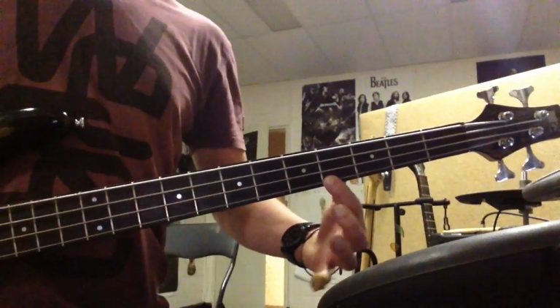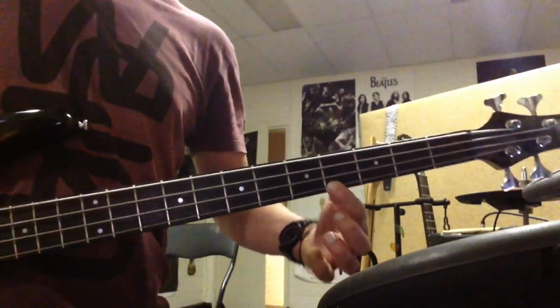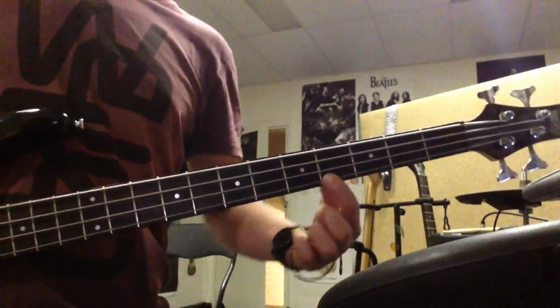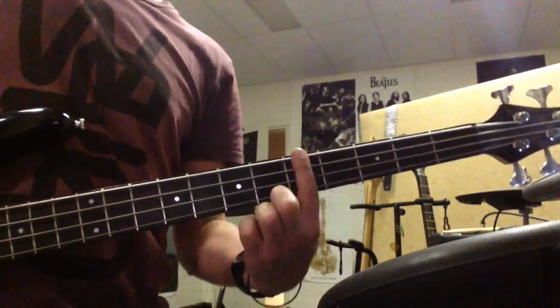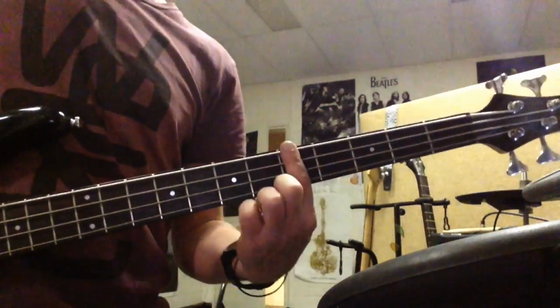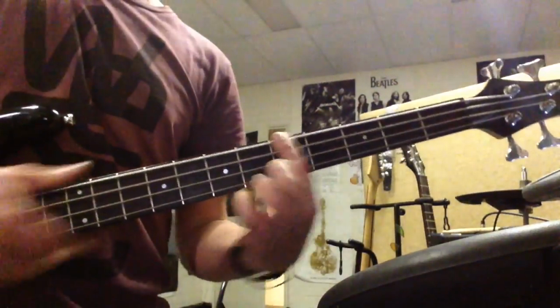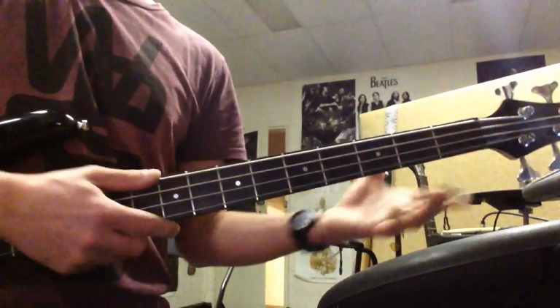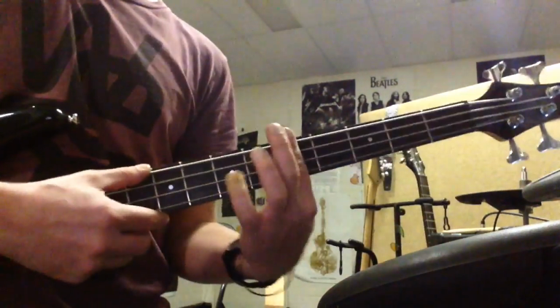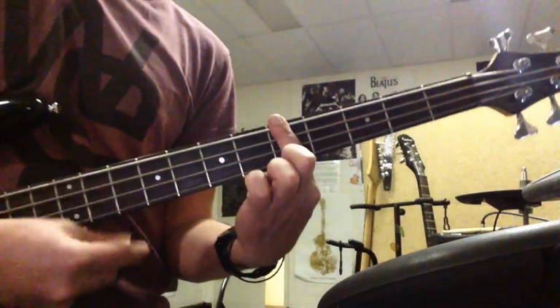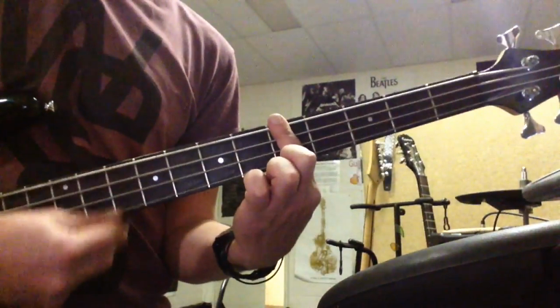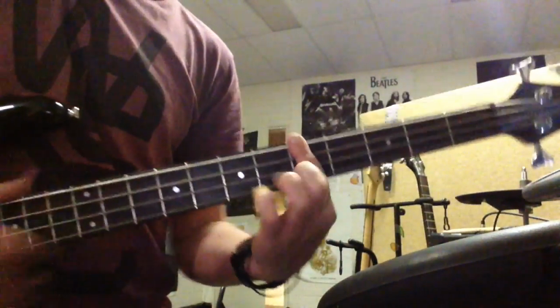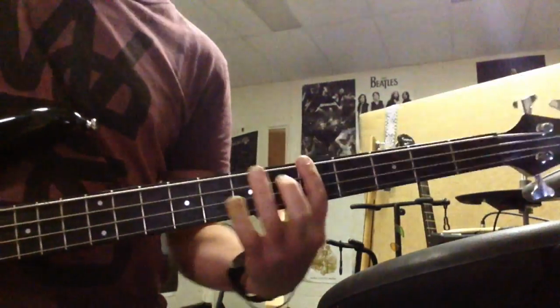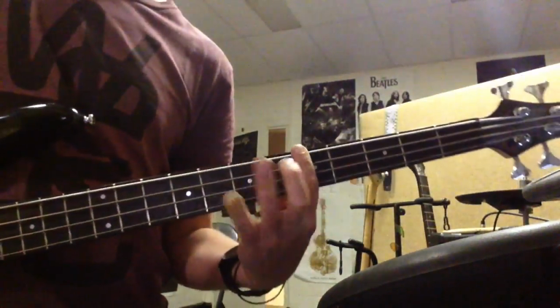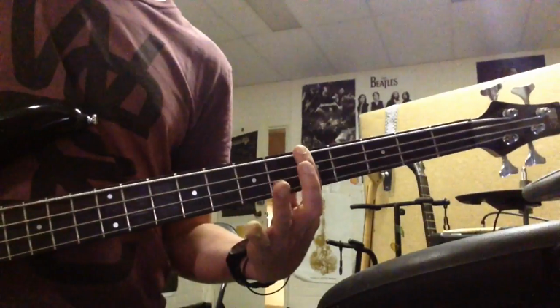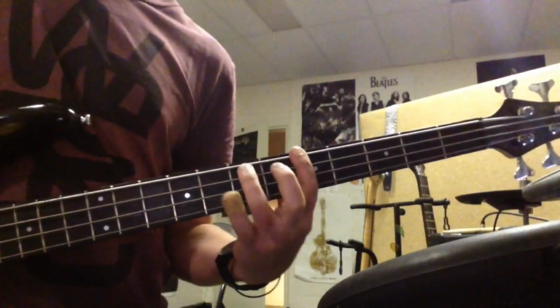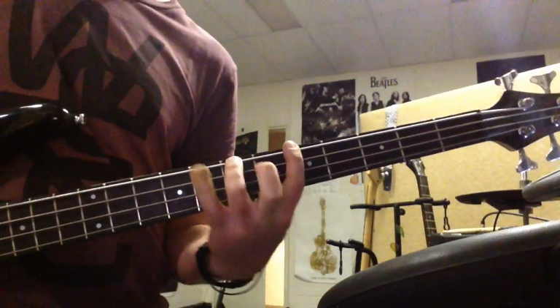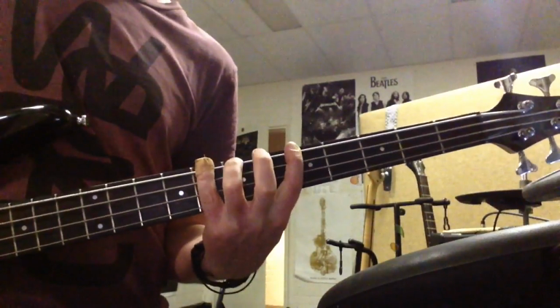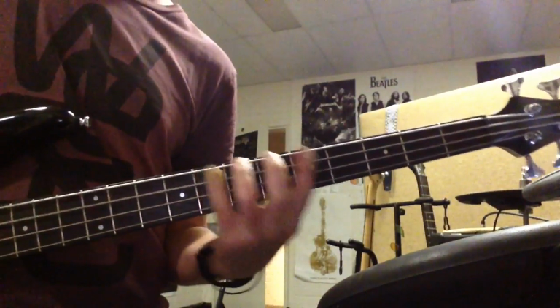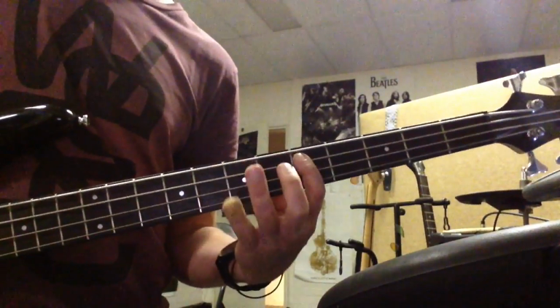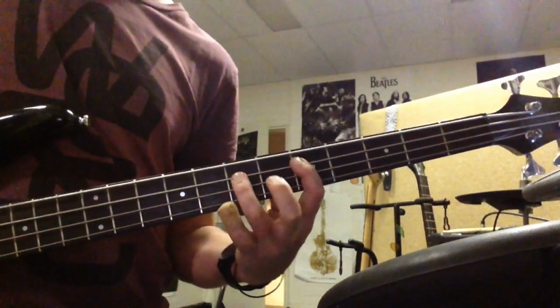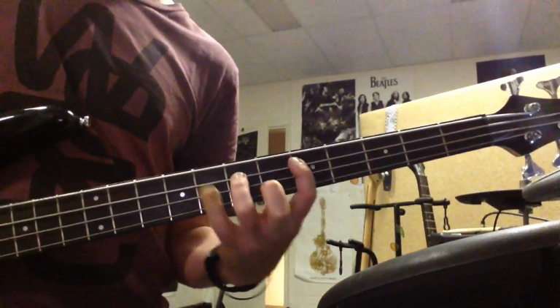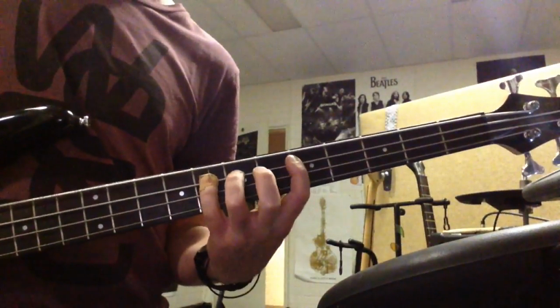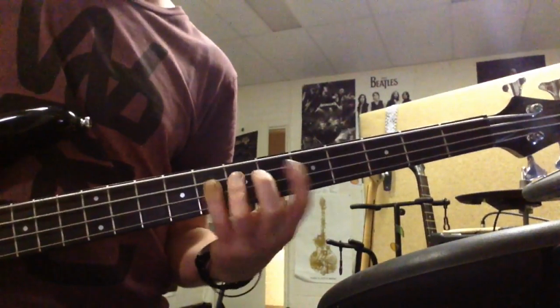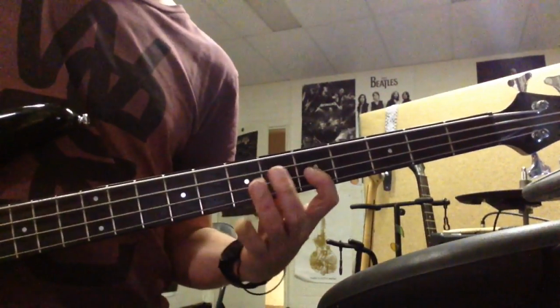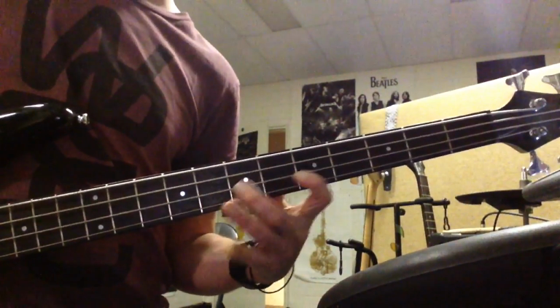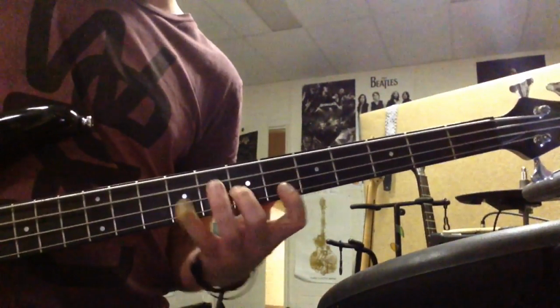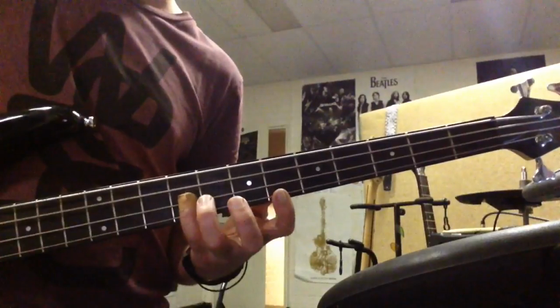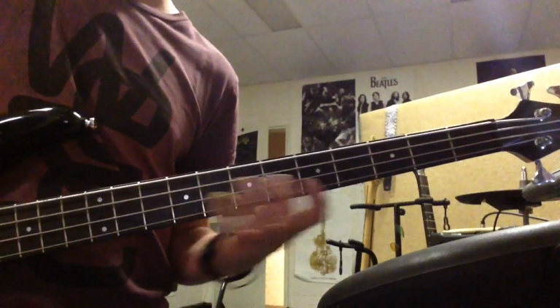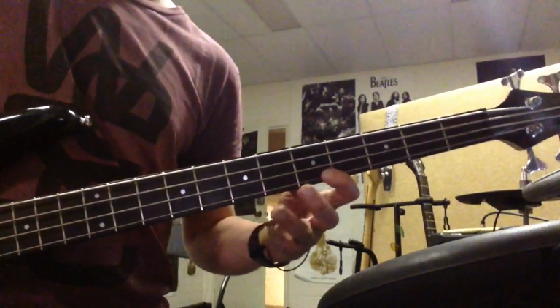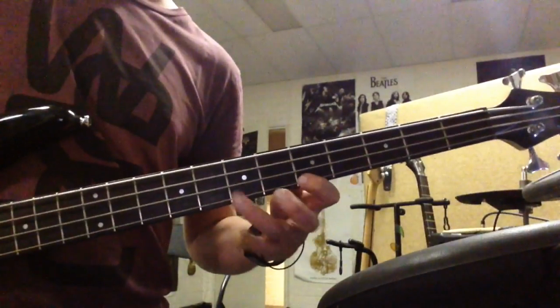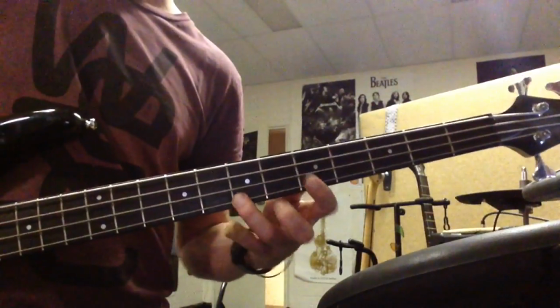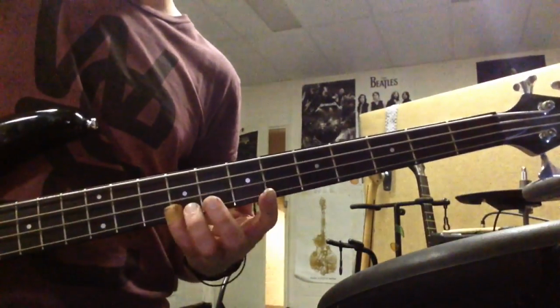The next one is easy to remember — you start from the 5th fret, no open strings. Here goes: 5, 7, 8. 5, 7, 8. 5, 7, 9. 5, 7, 9.